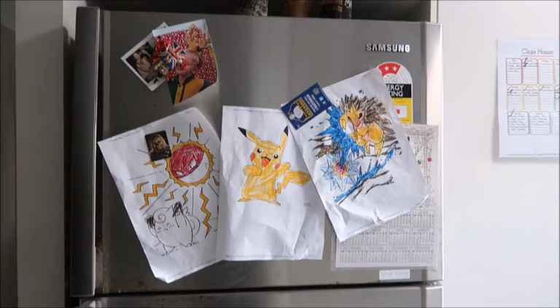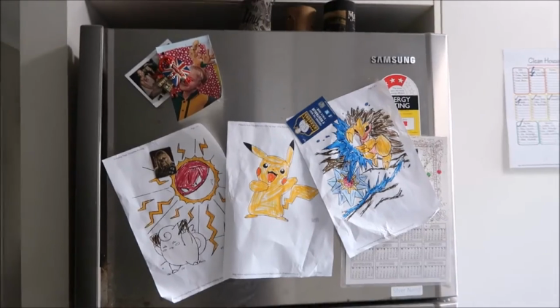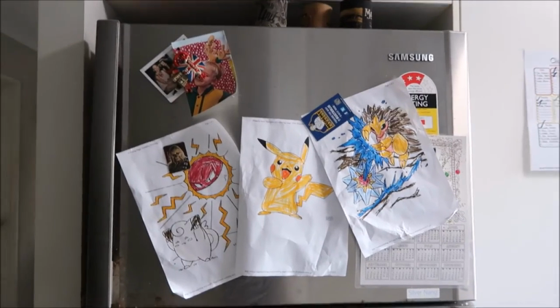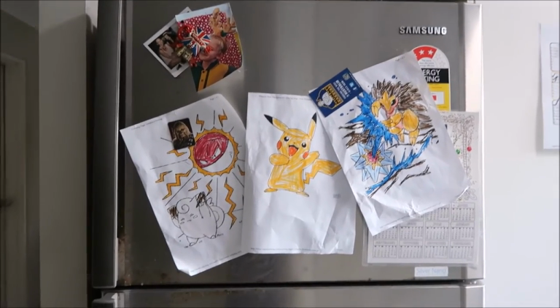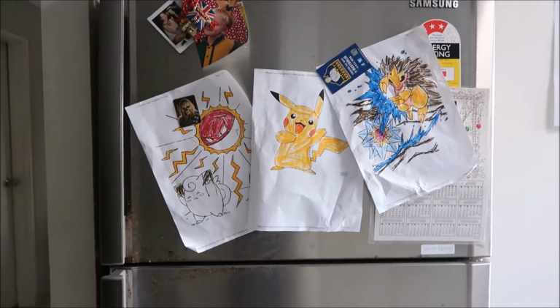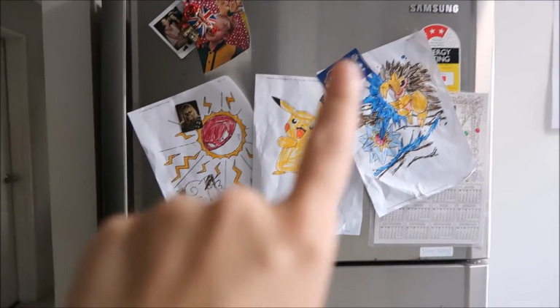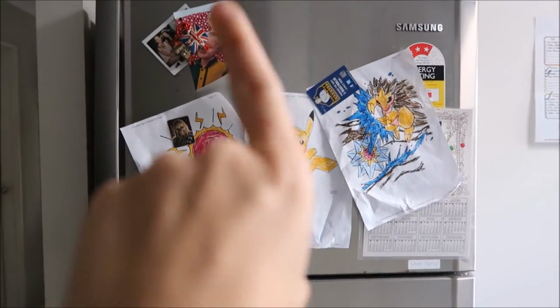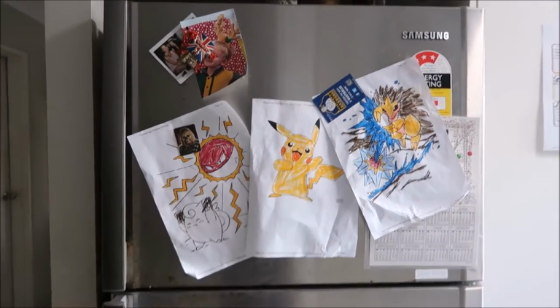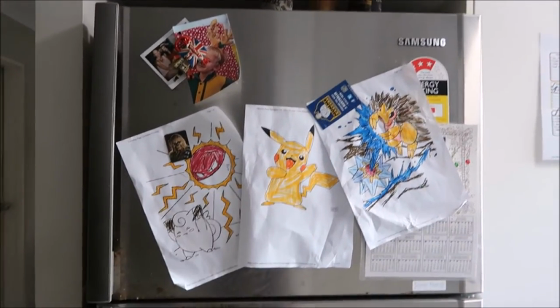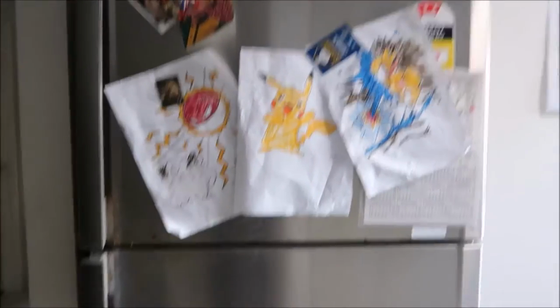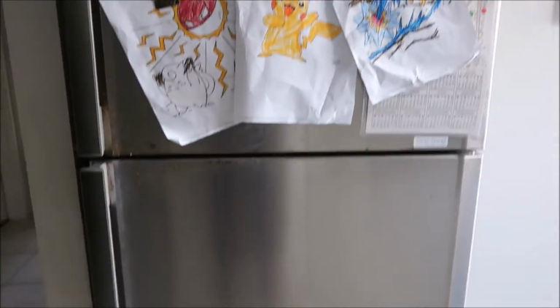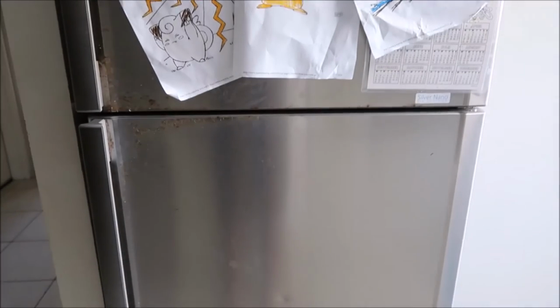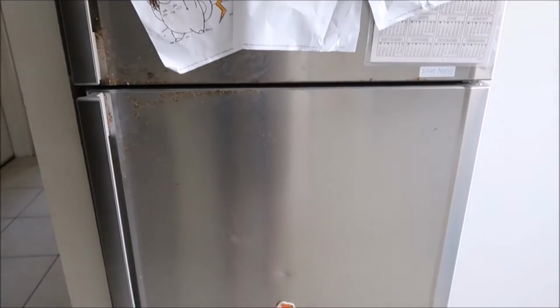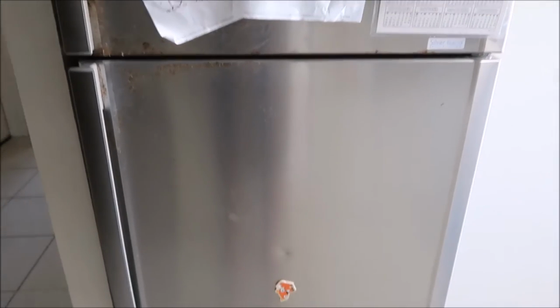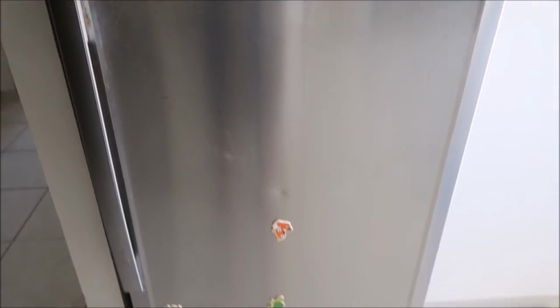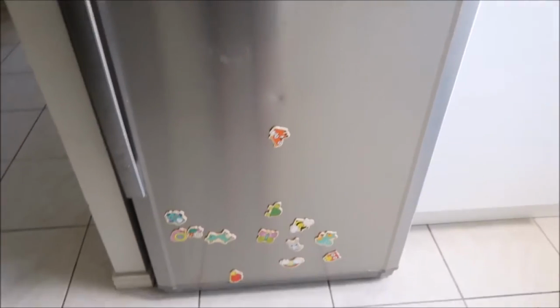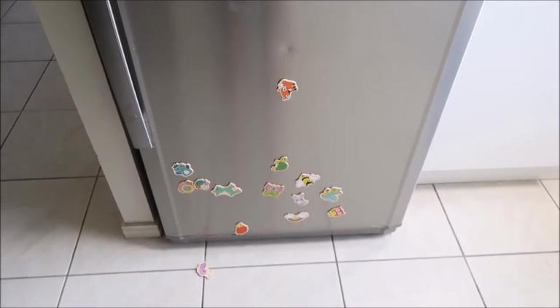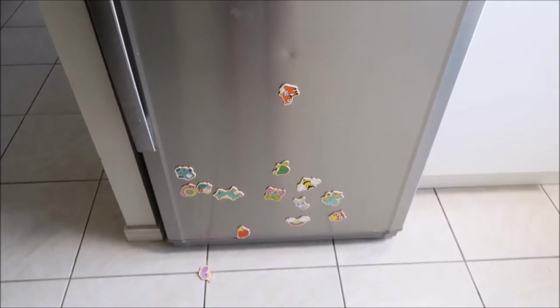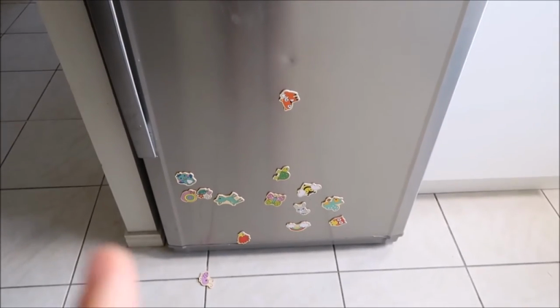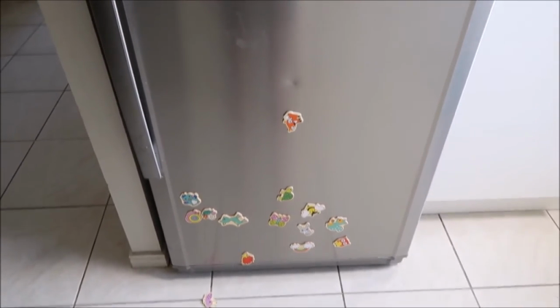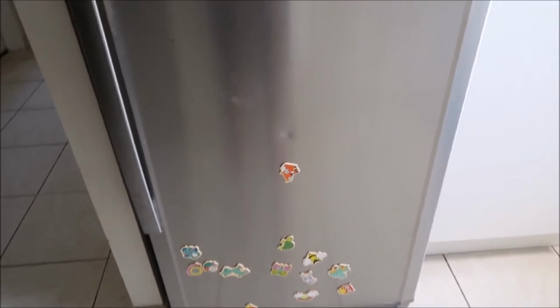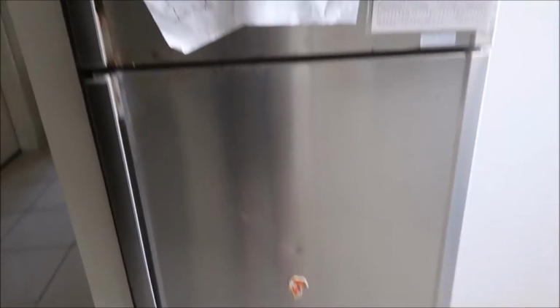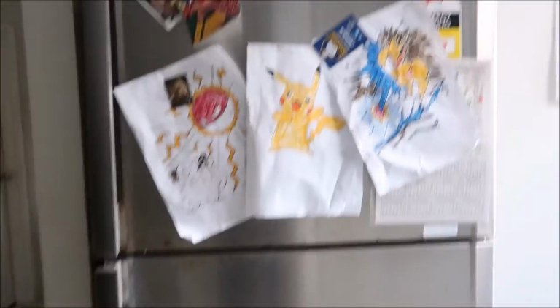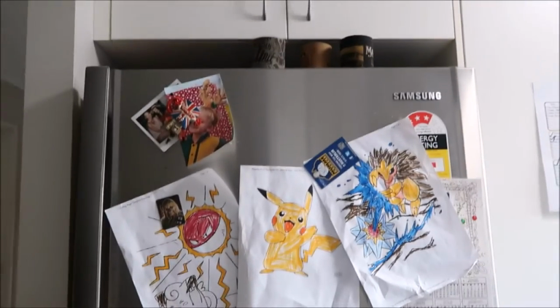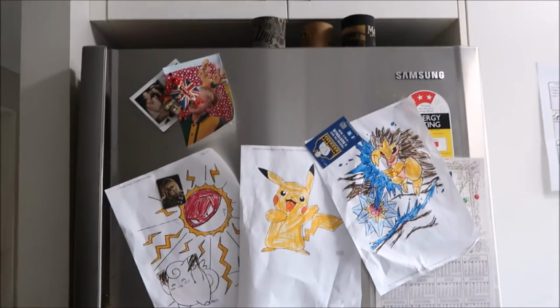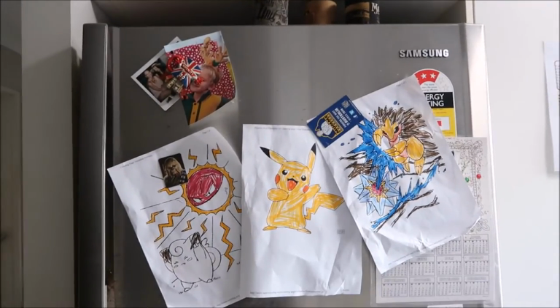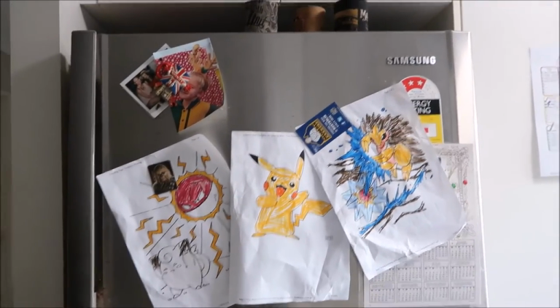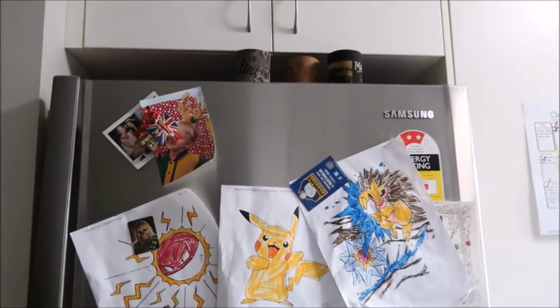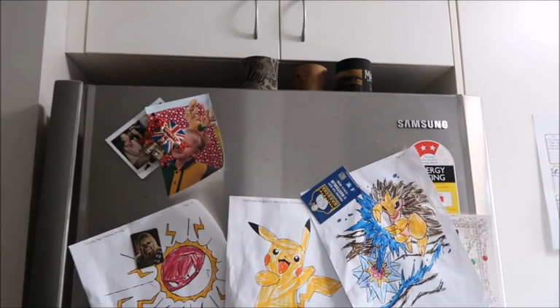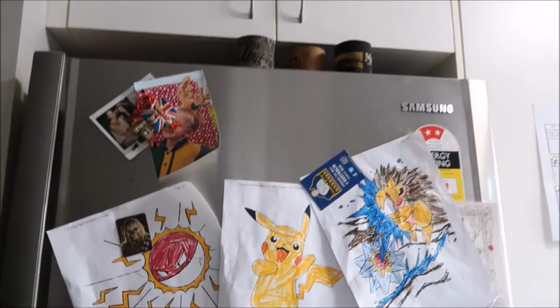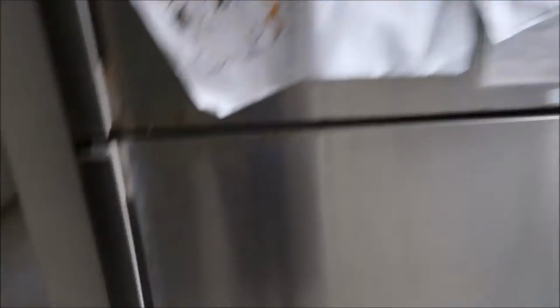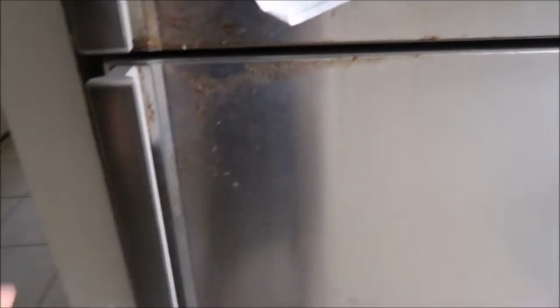So this is an overlook of our fridge. We usually have bills up there, but I've obviously taken them down for the purpose of this video. We've just got some of Lucy's magnets down the bottom — nothing too fancy. We've just got some beer holders up there.